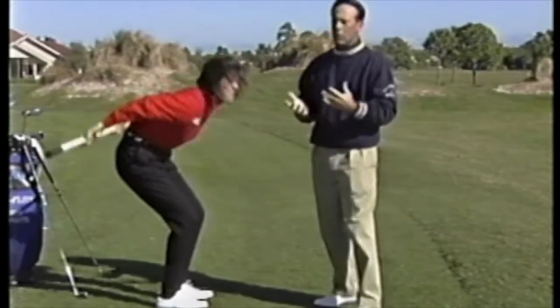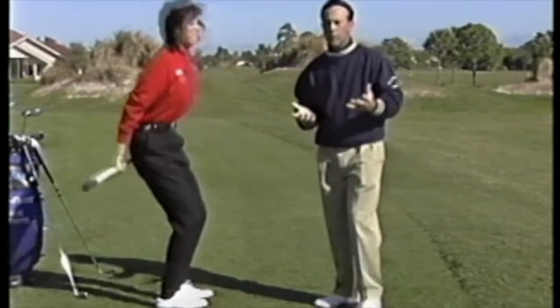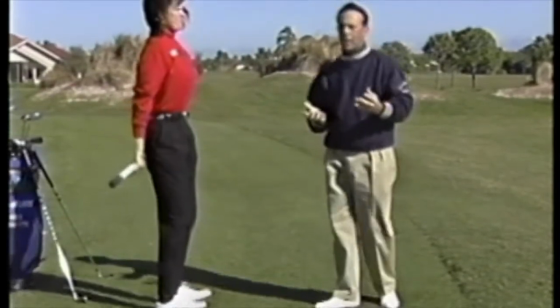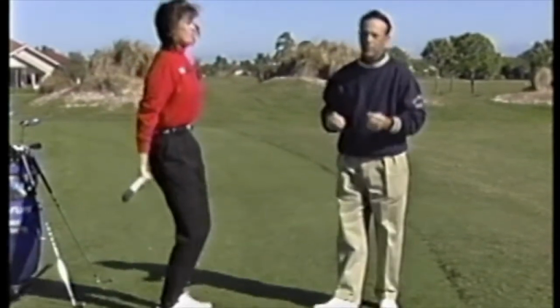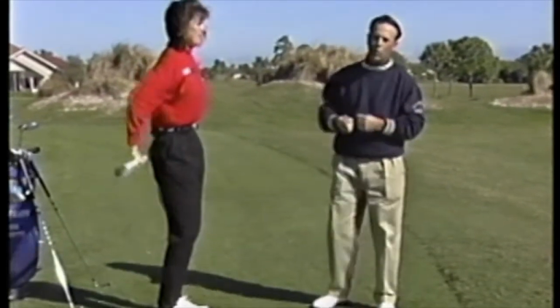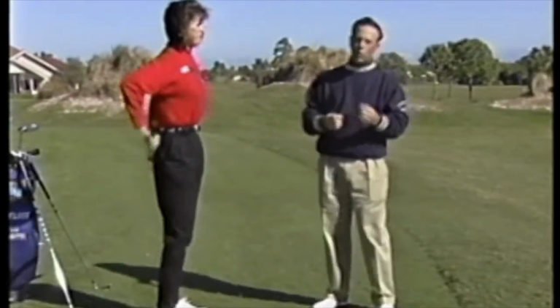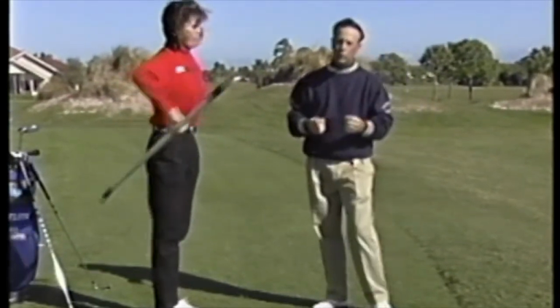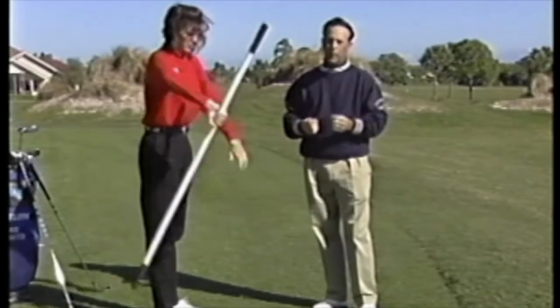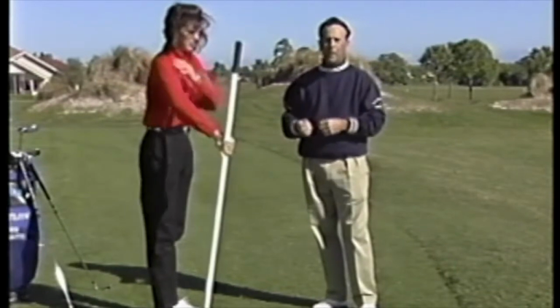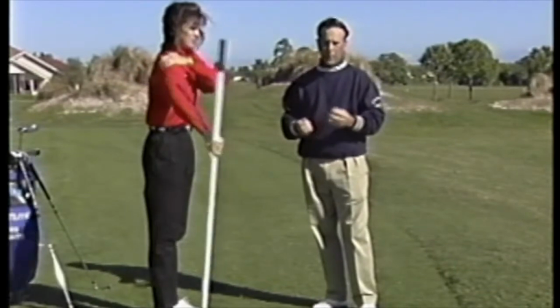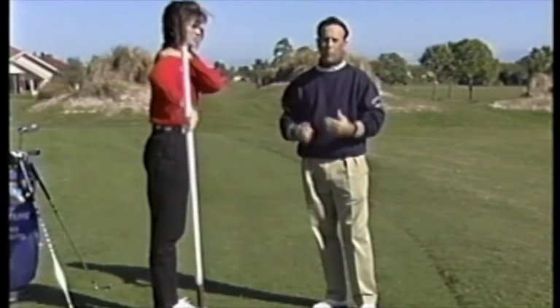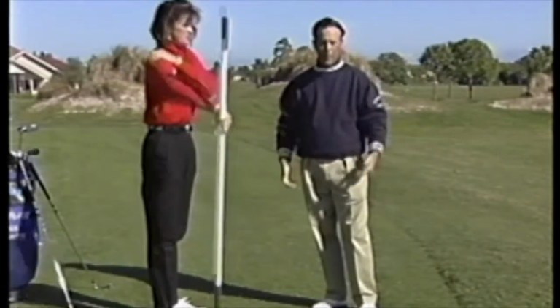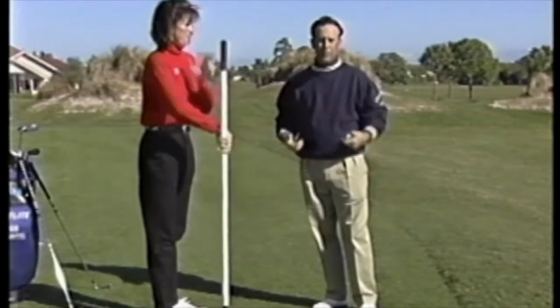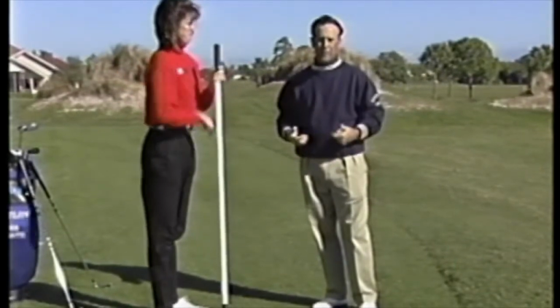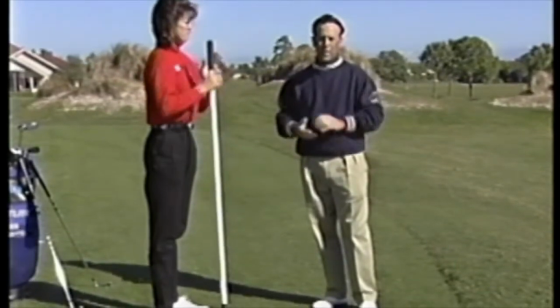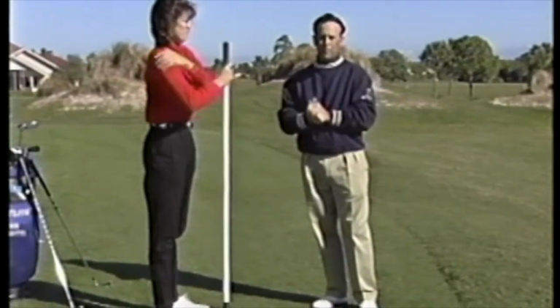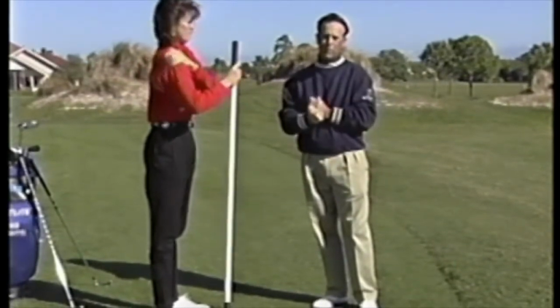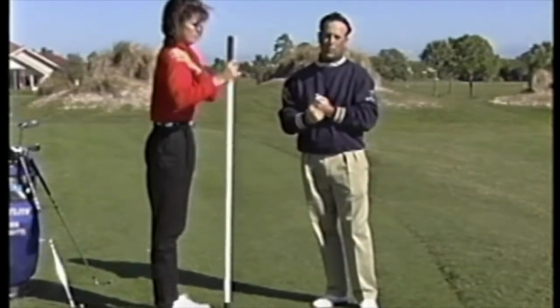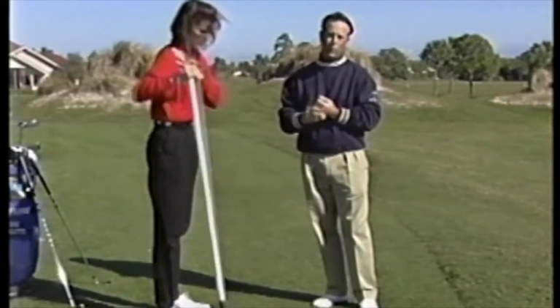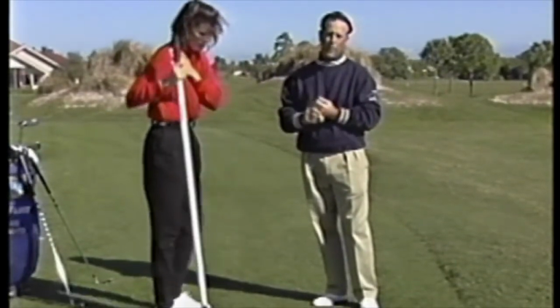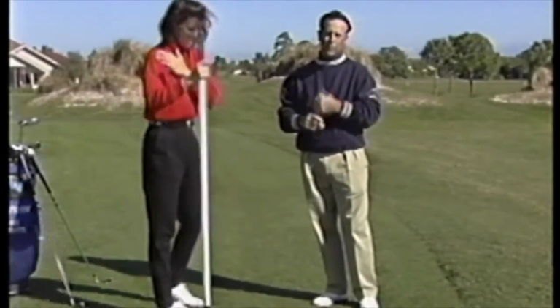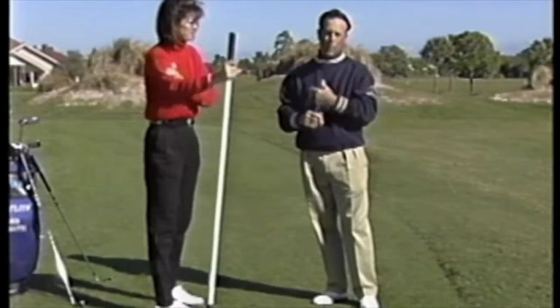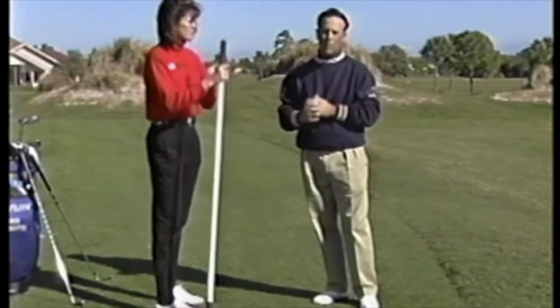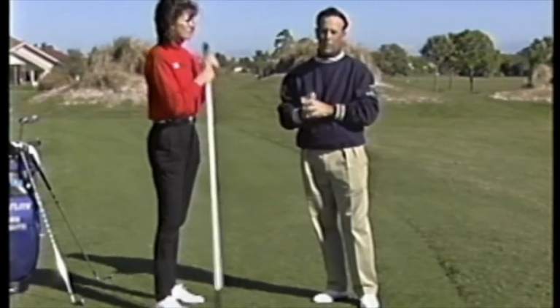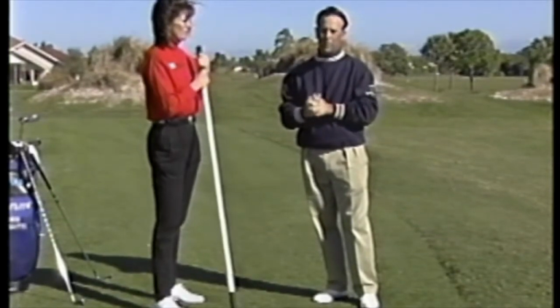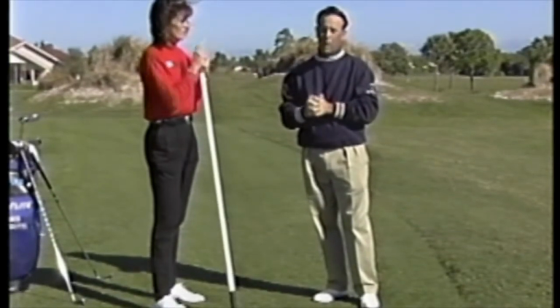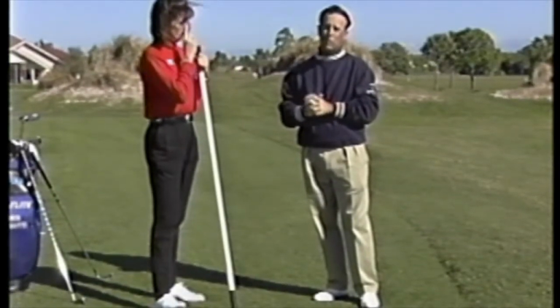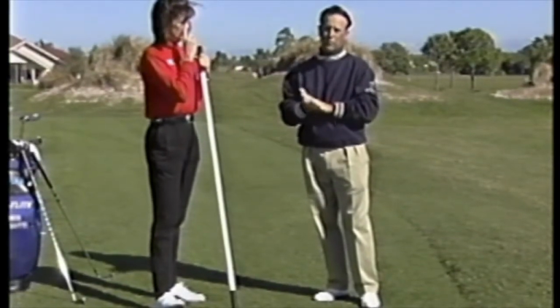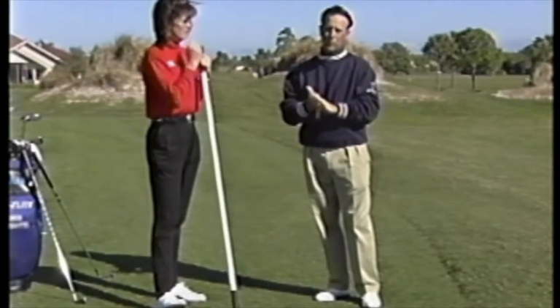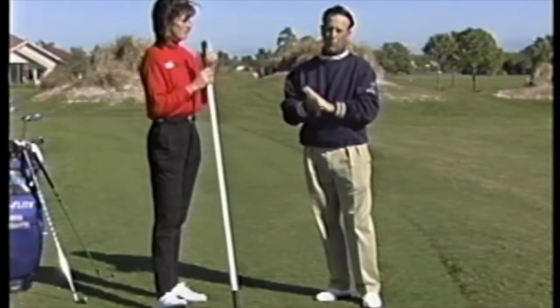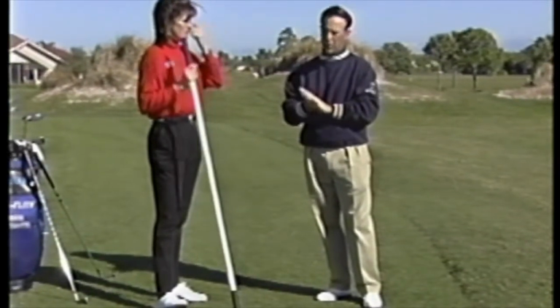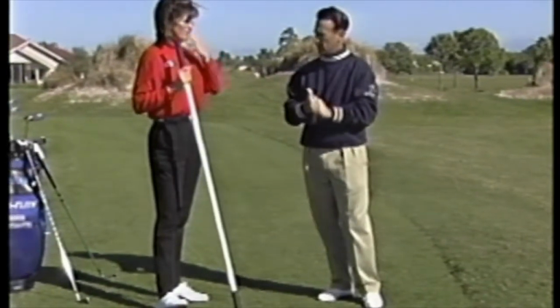Very simple exercise. It's going to work your rotator cuffs a little bit, and believe it or not, work up the backs of your legs. Some areas that people don't normally address — the rotator cuff is very under-addressed in people's day-to-day routines.